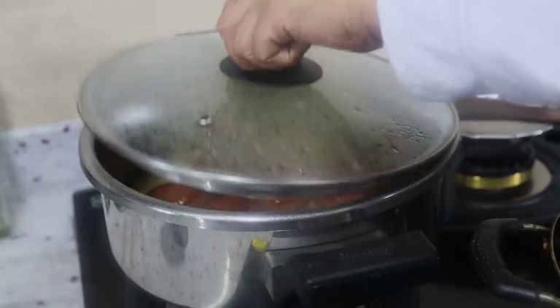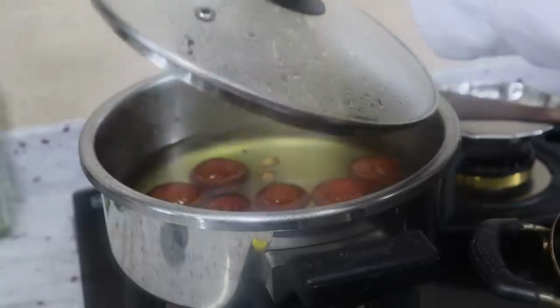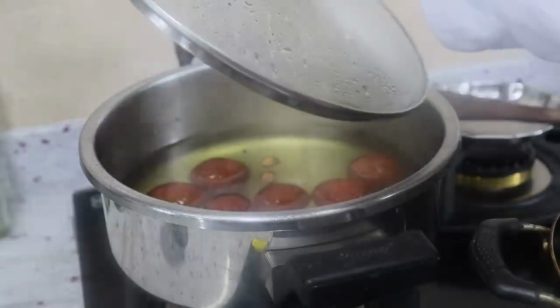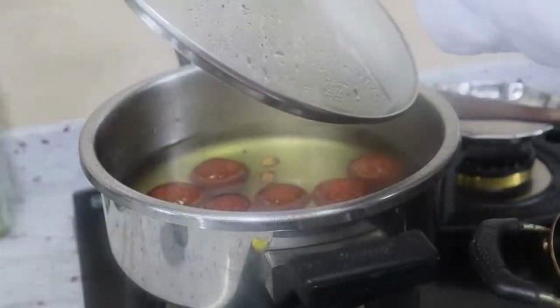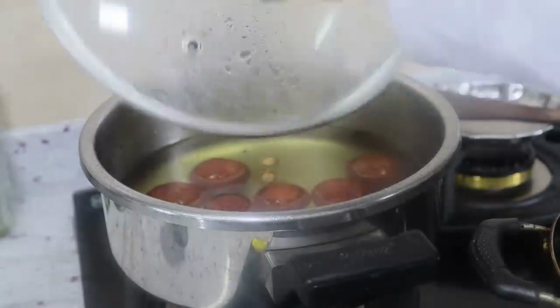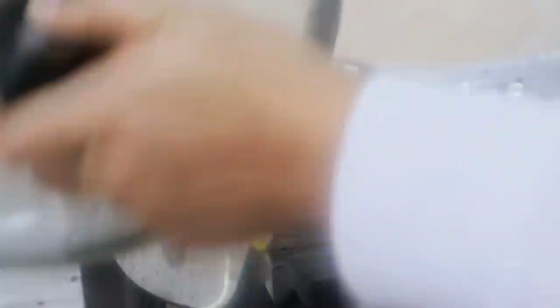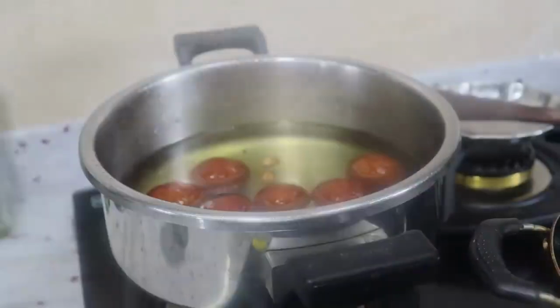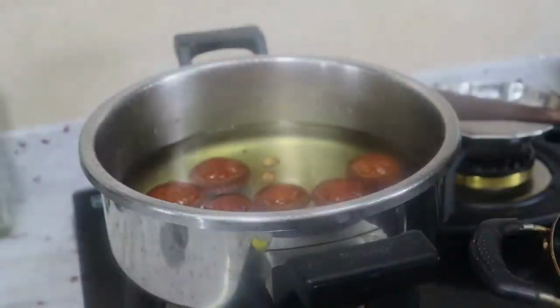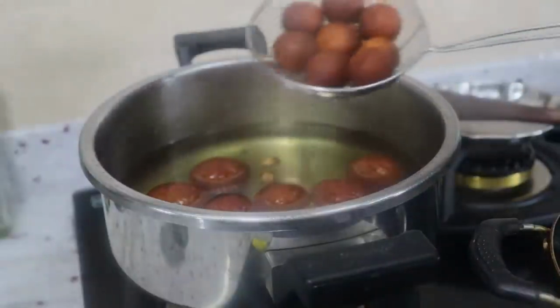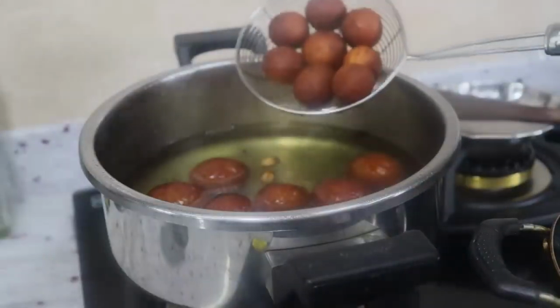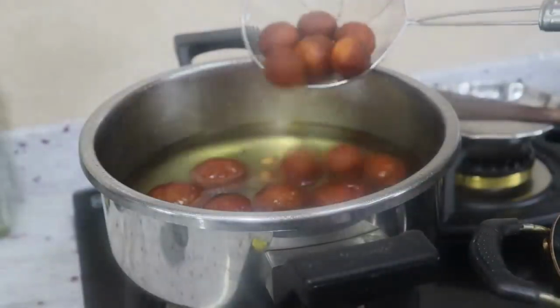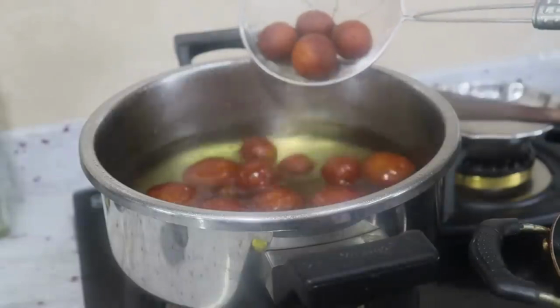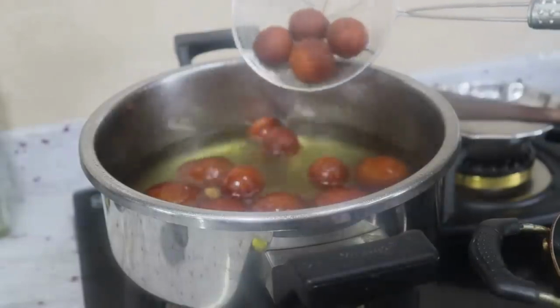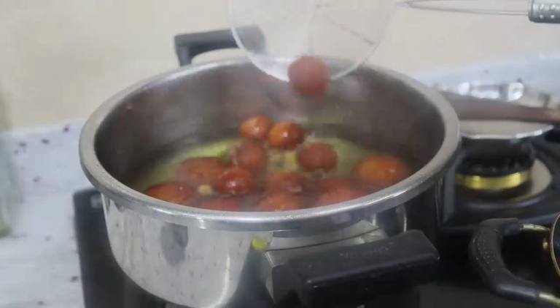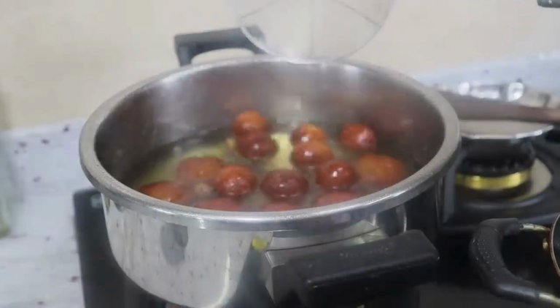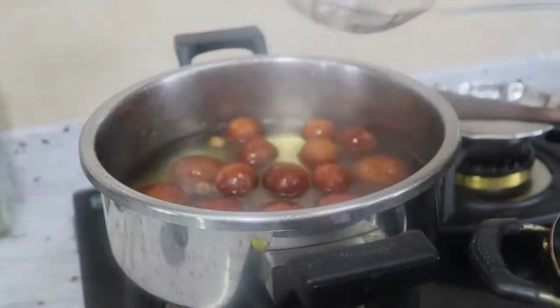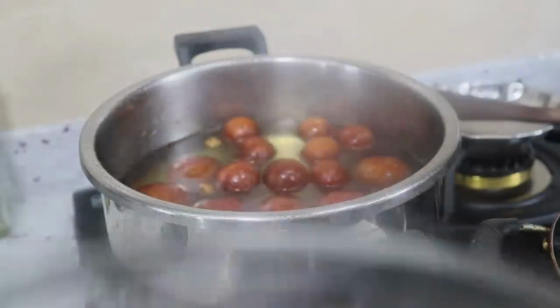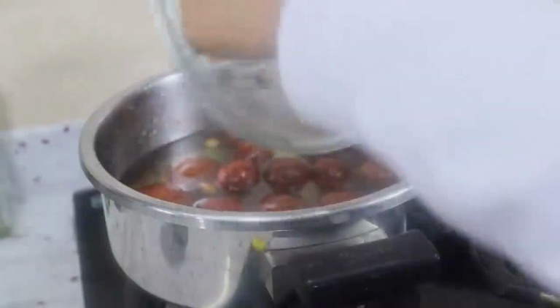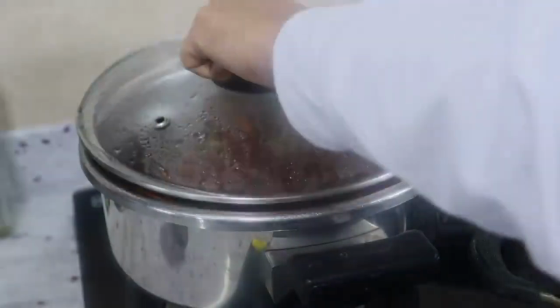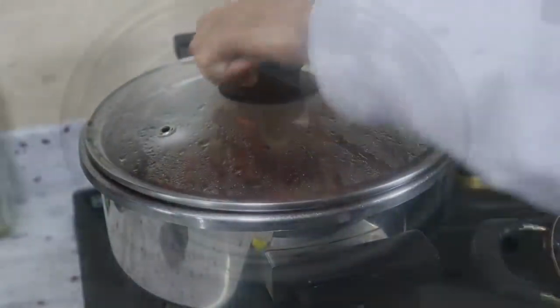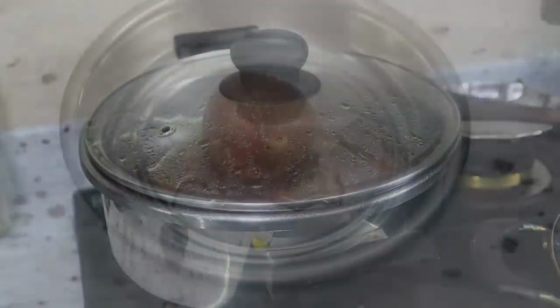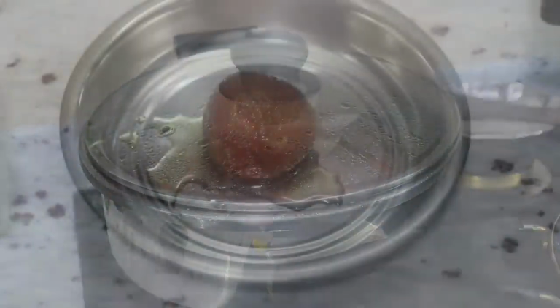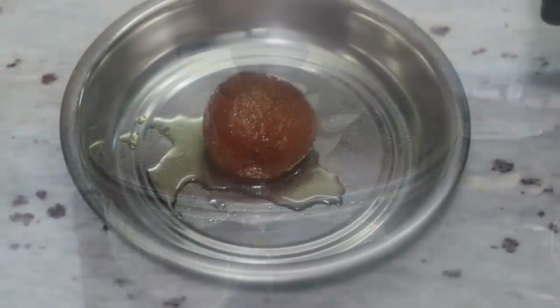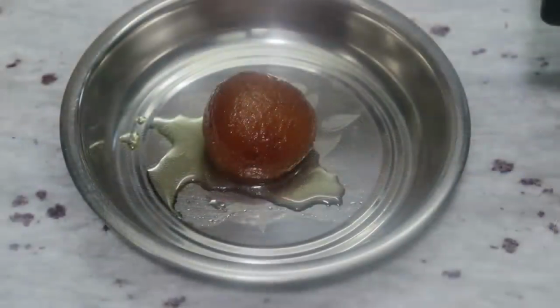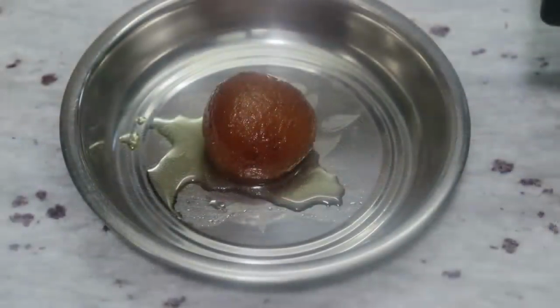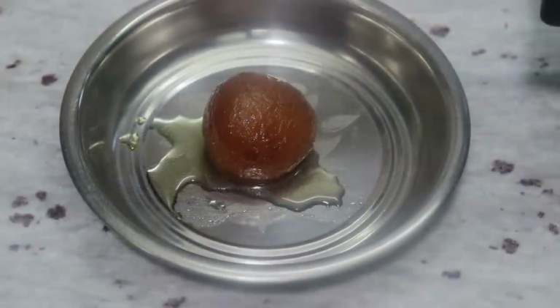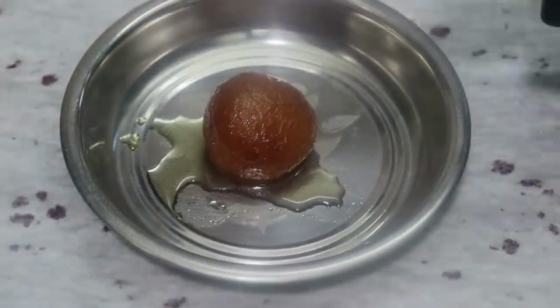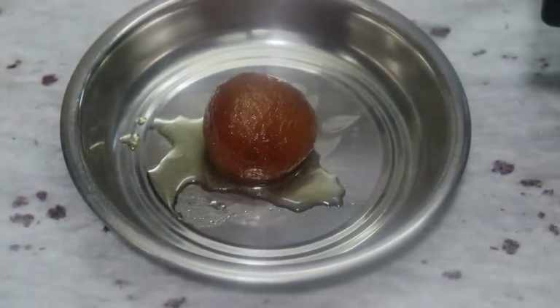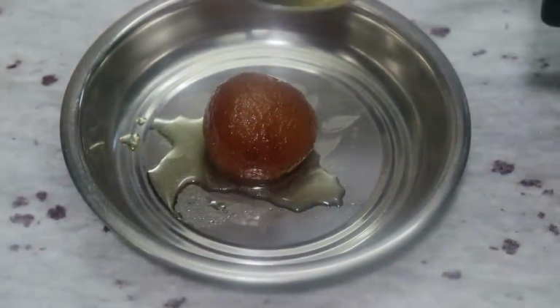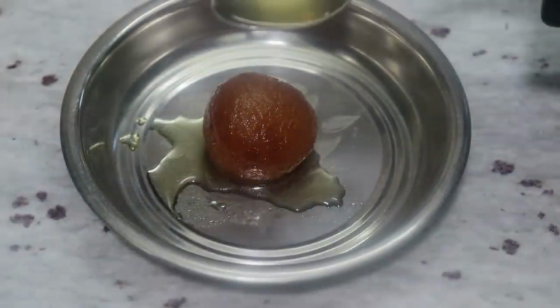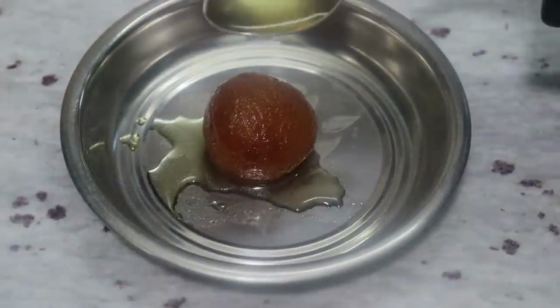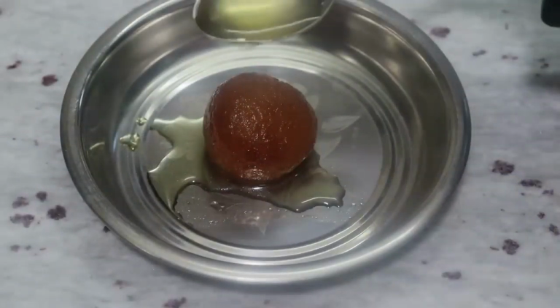Hello everyone, welcome to Caviar's Cooking Channel. In this video, we will talk about jamun — soft and juicy.